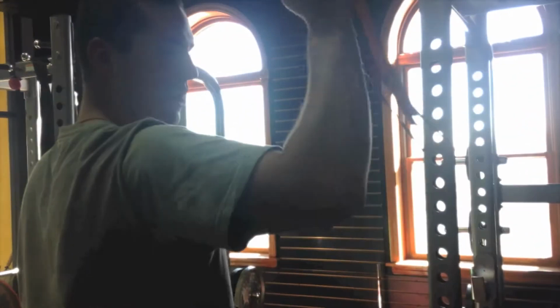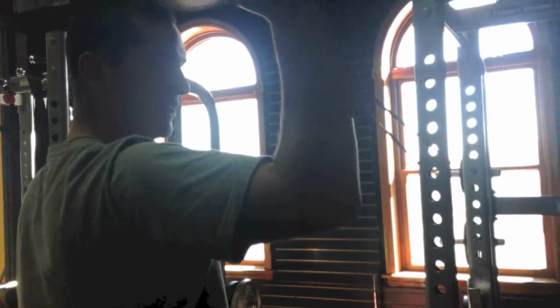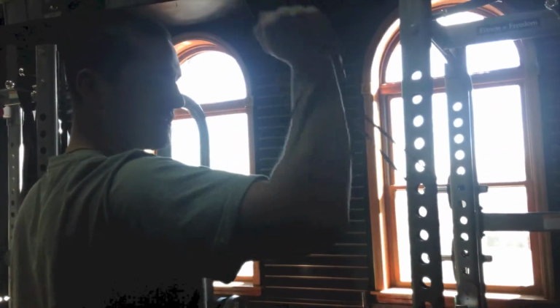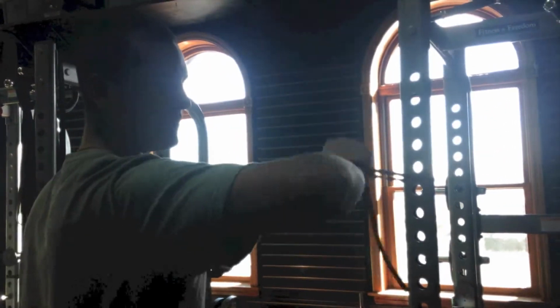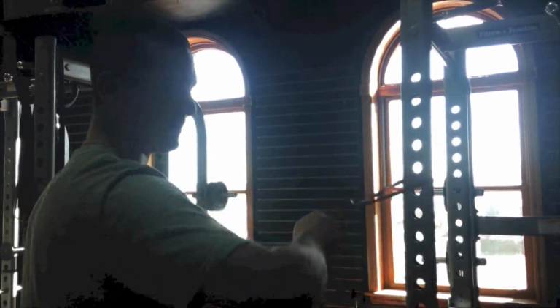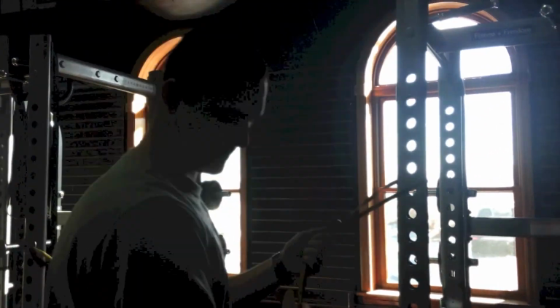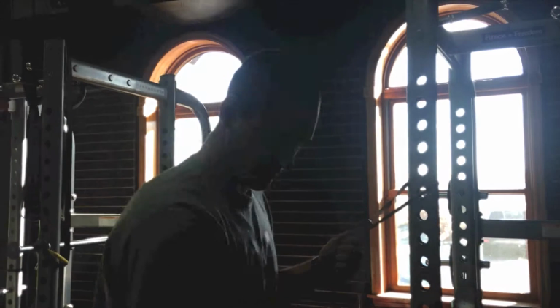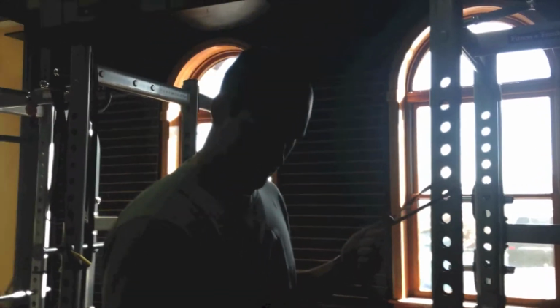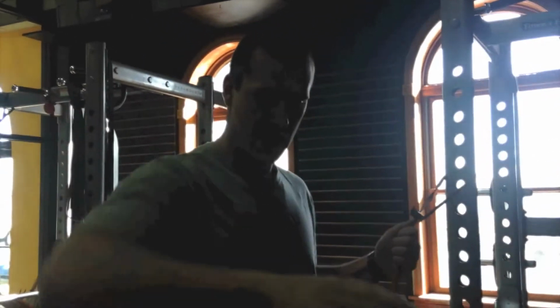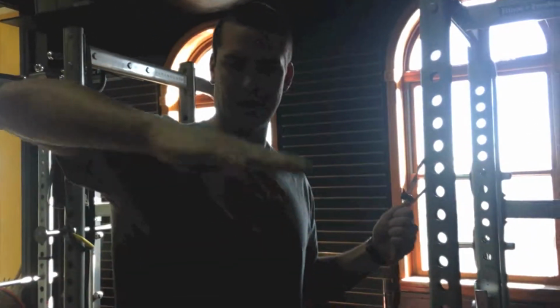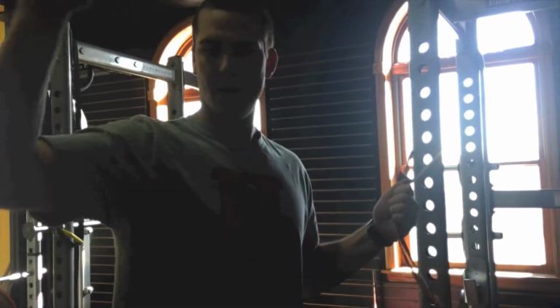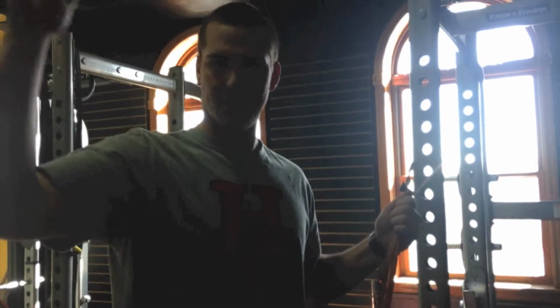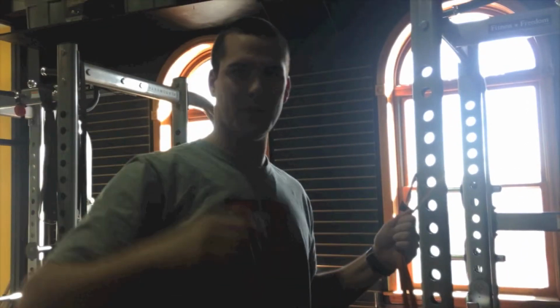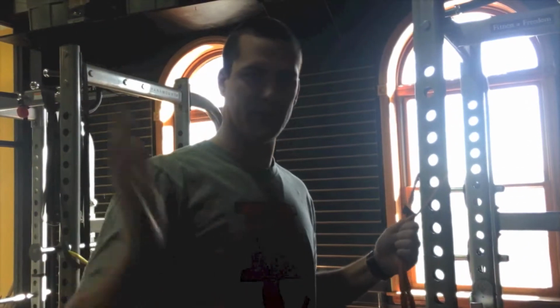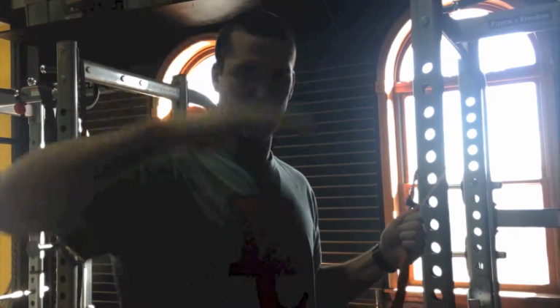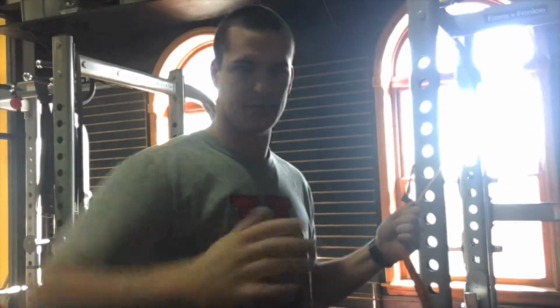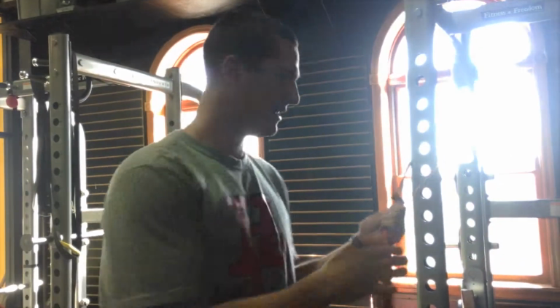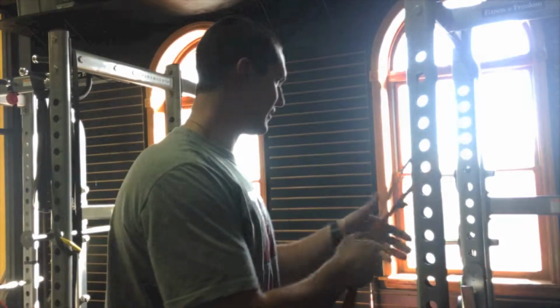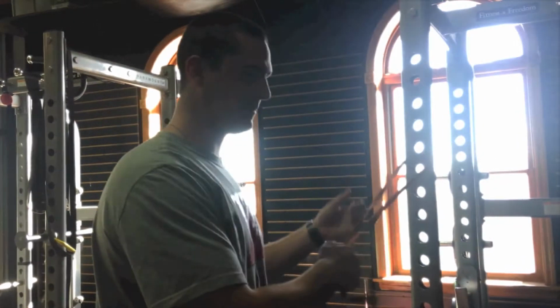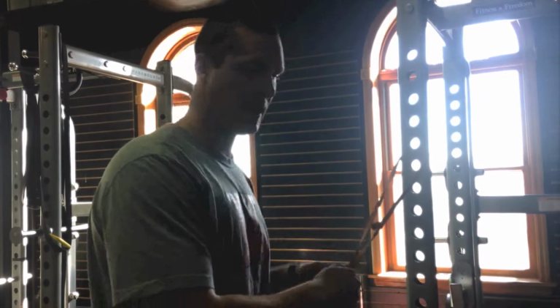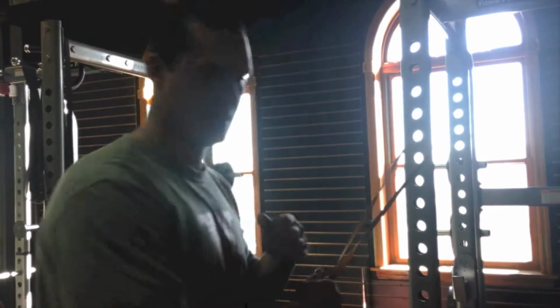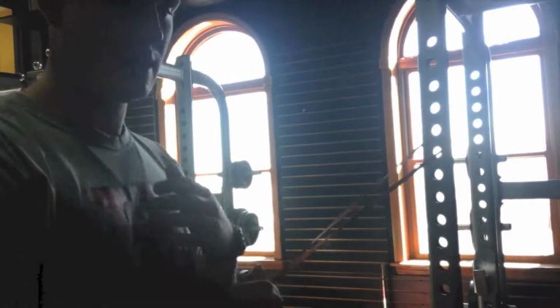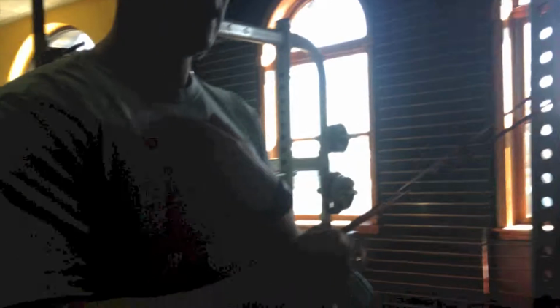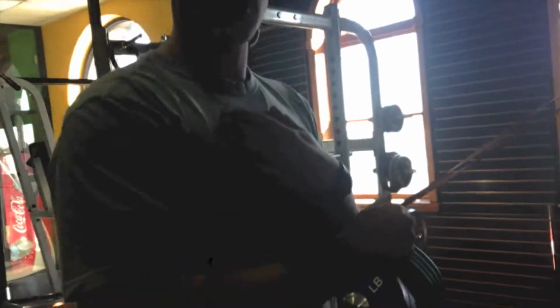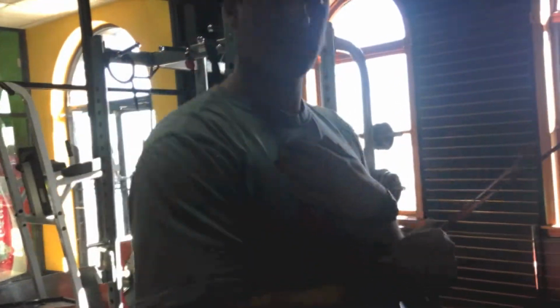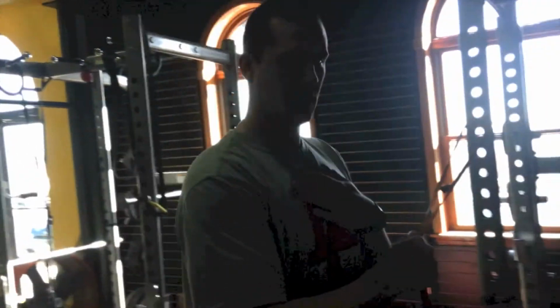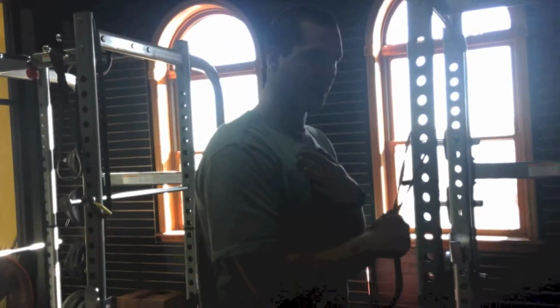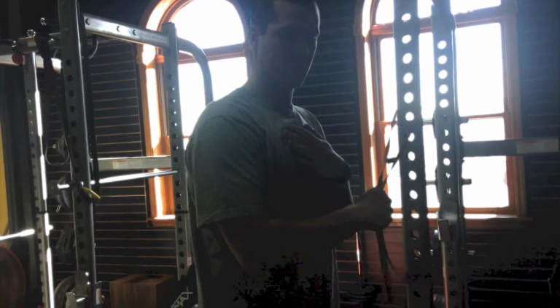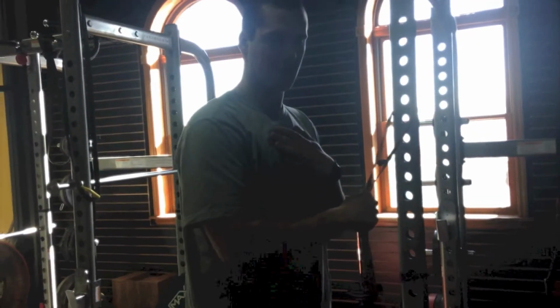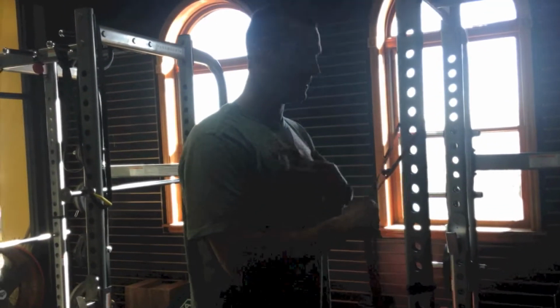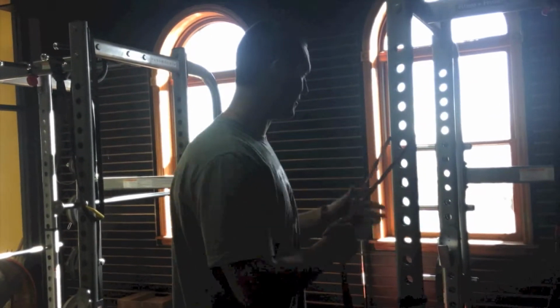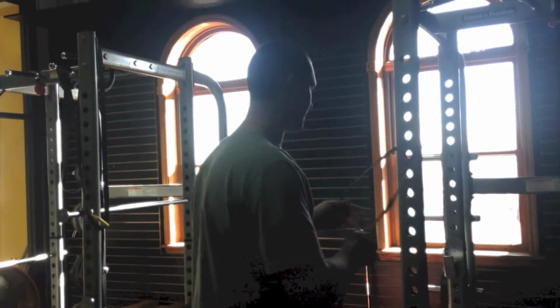All of your external rotators are going to be a little bit weaker than your internal rotators. The nice thing about the band is you can always make it harder by stepping away, or easier by coming closer.